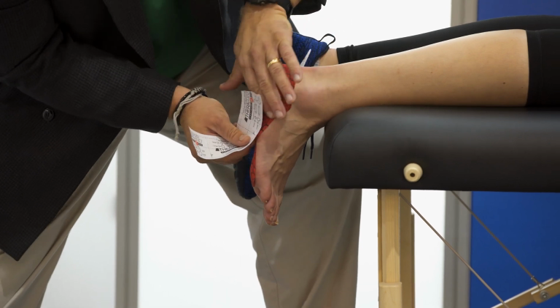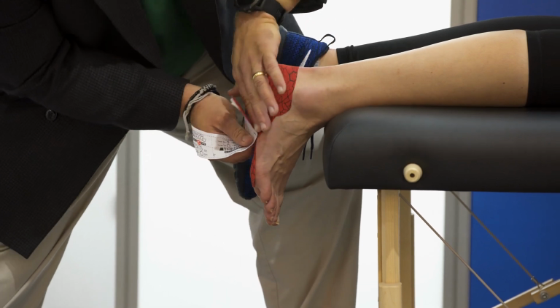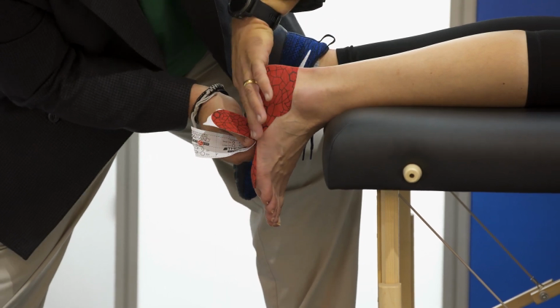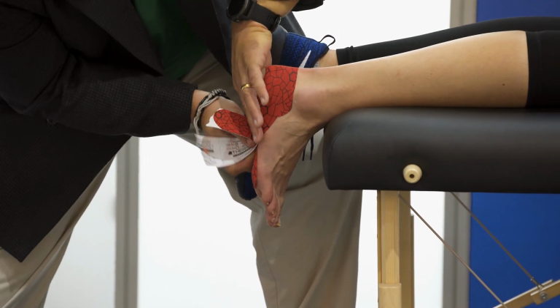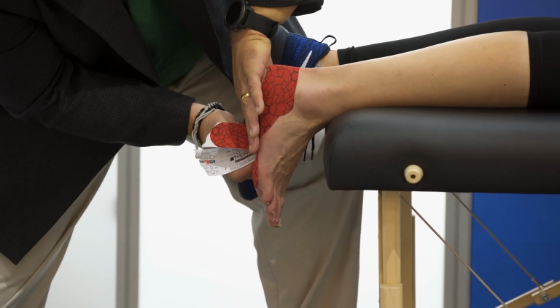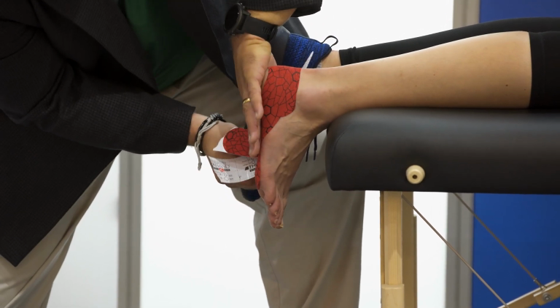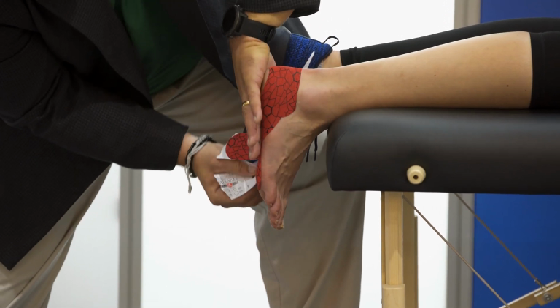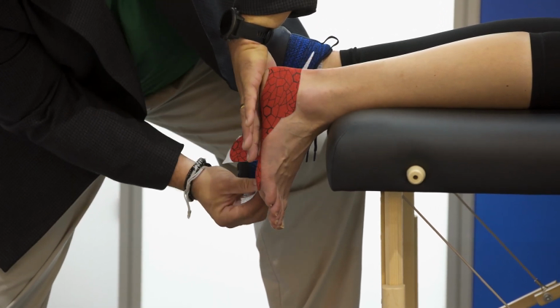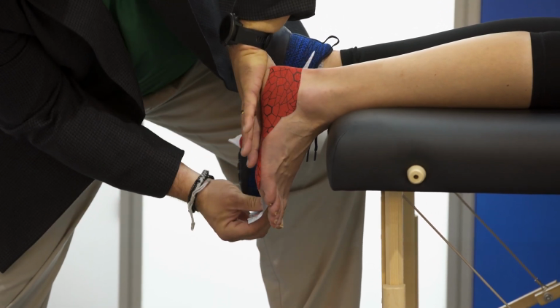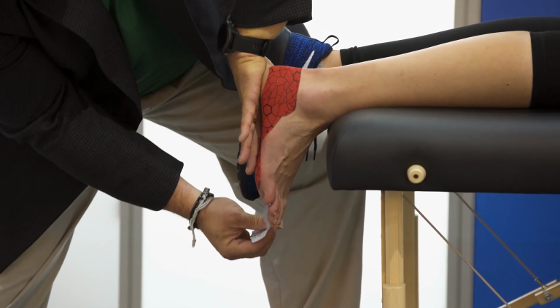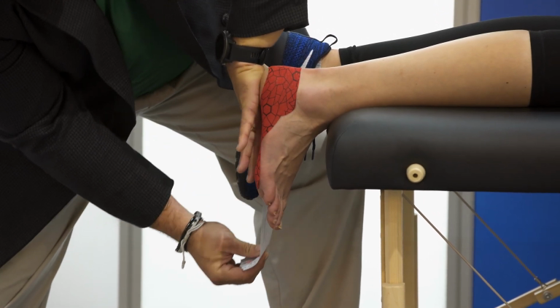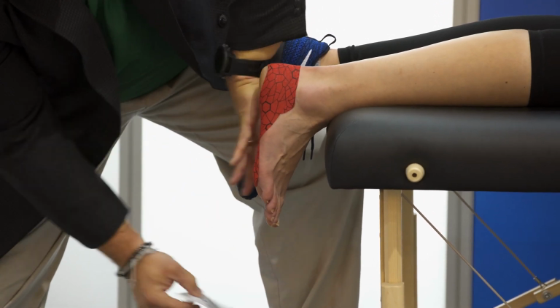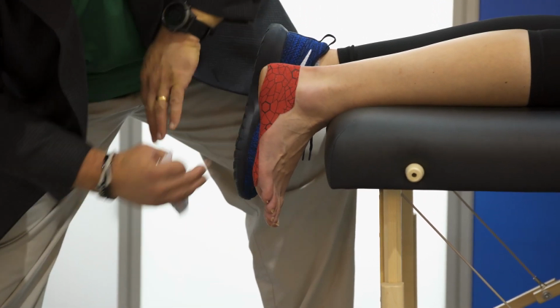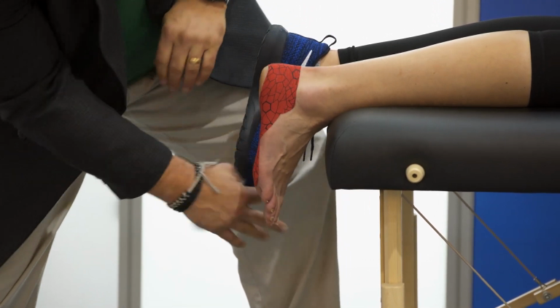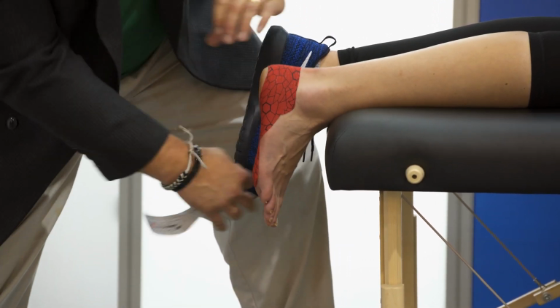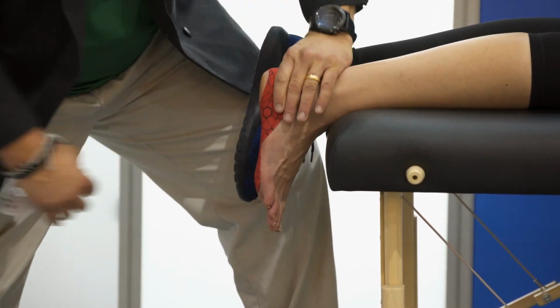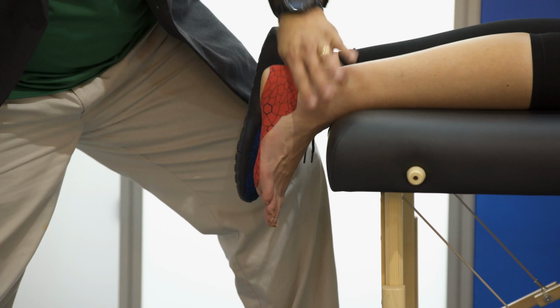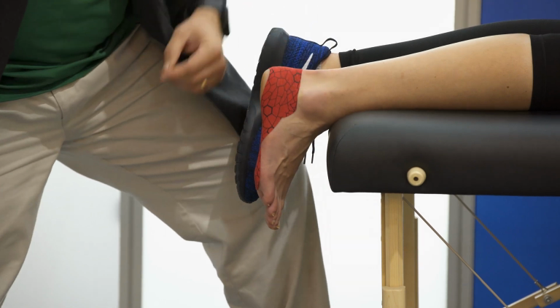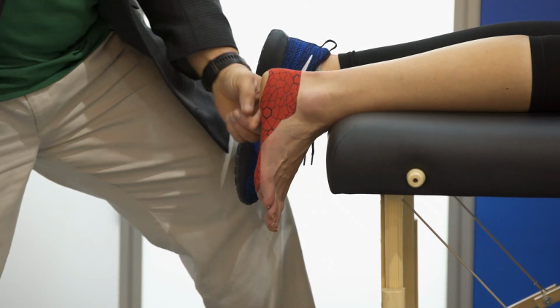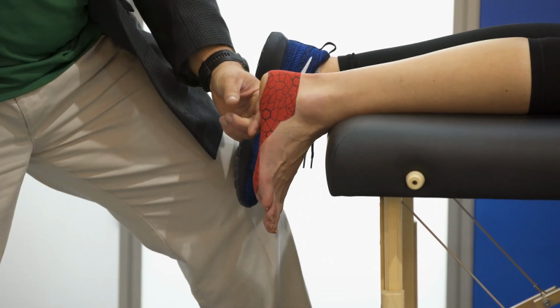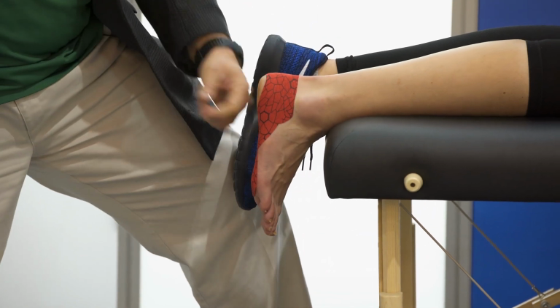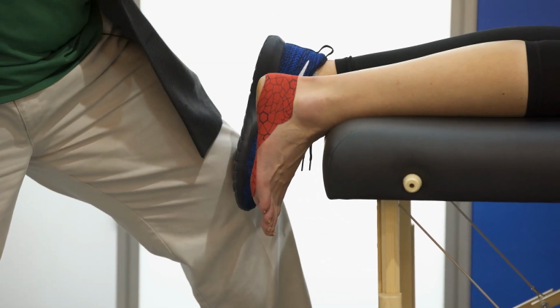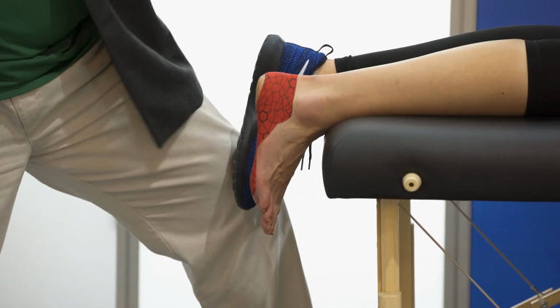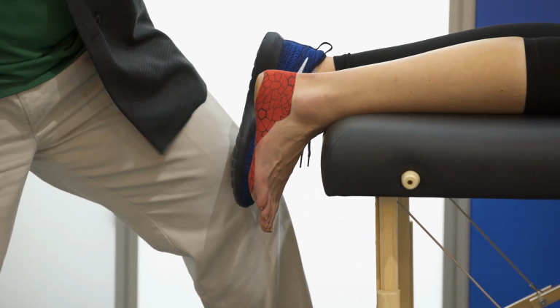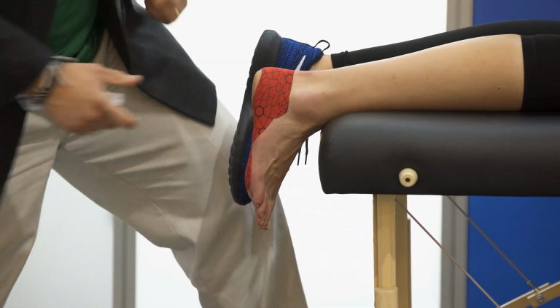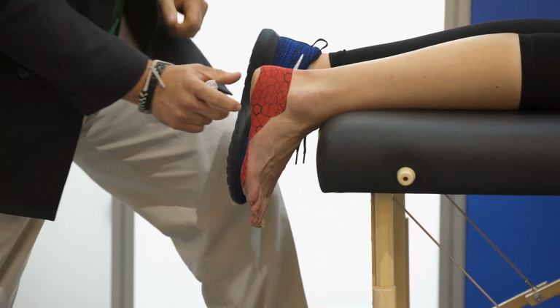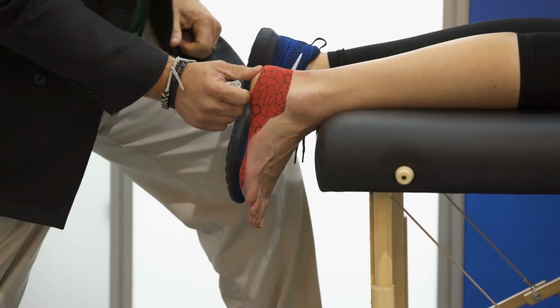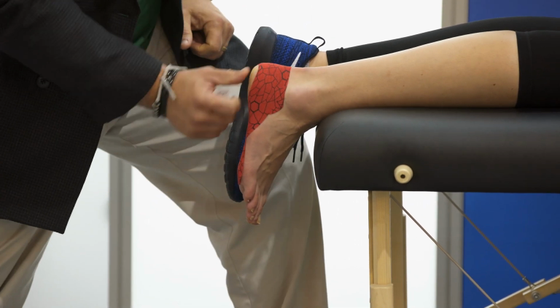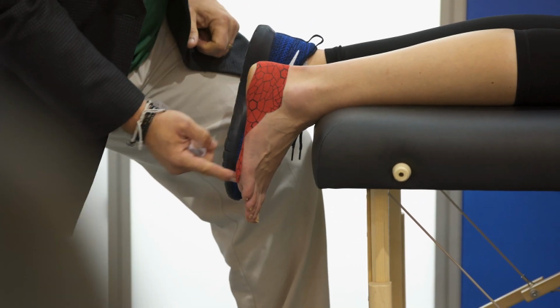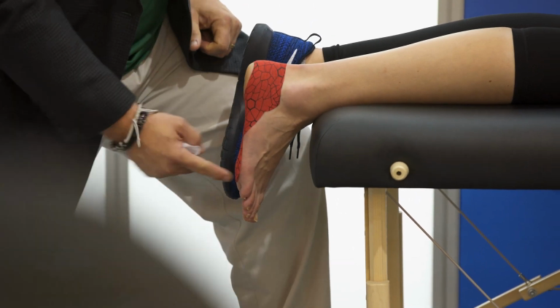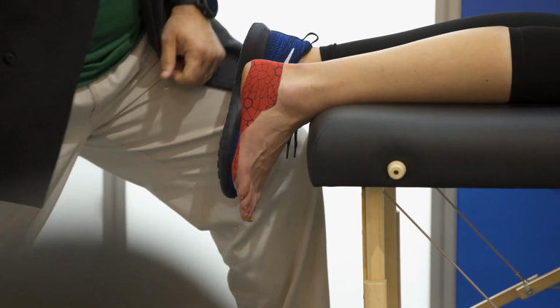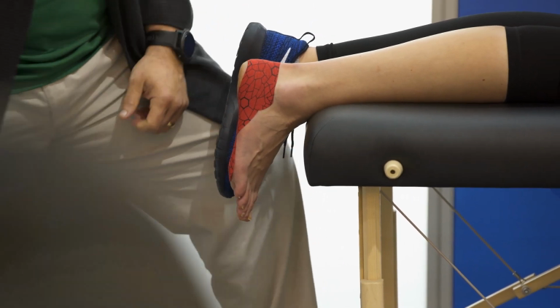And now what I've done is I've created a functional arch that's actually supporting the calcaneus and mid-foot.